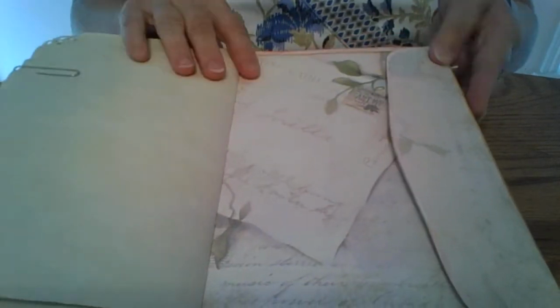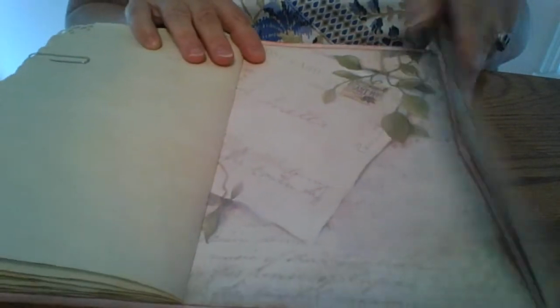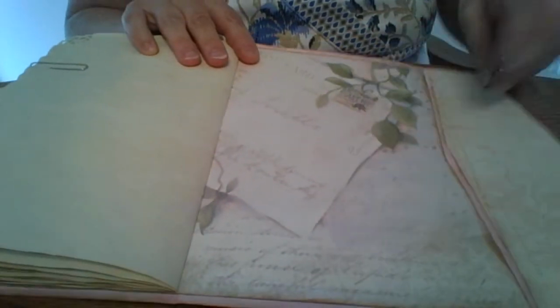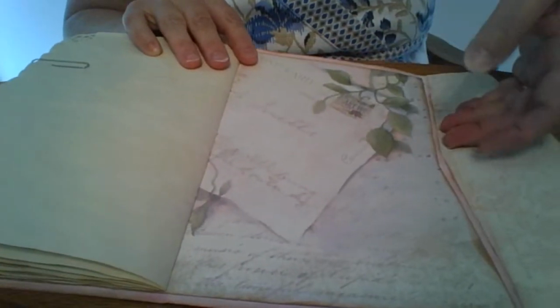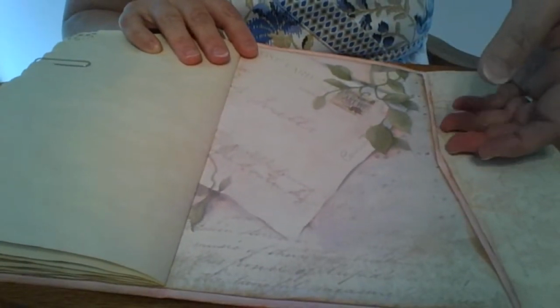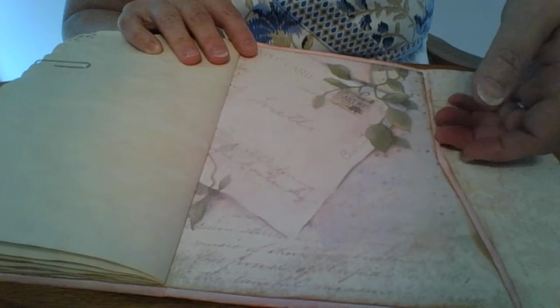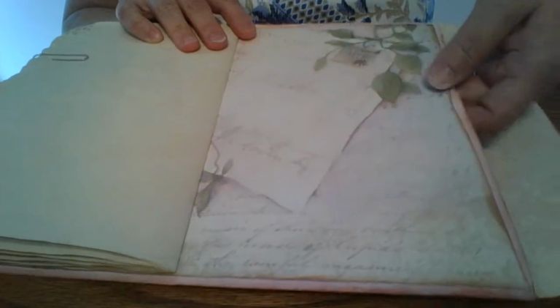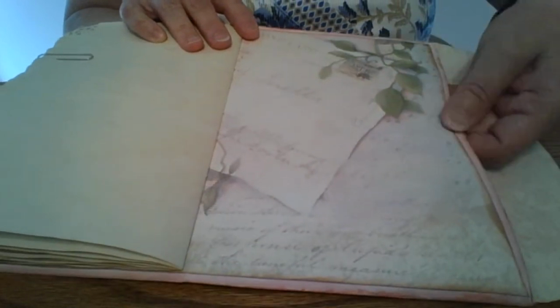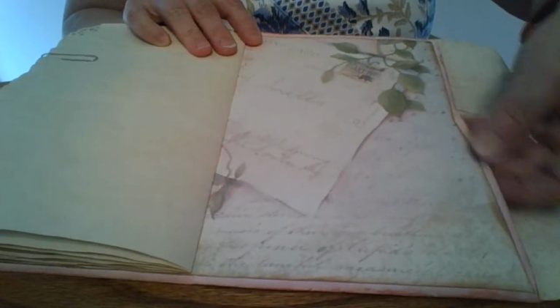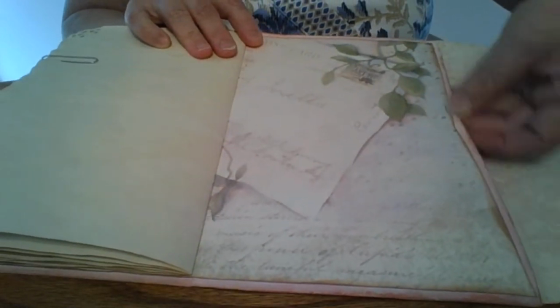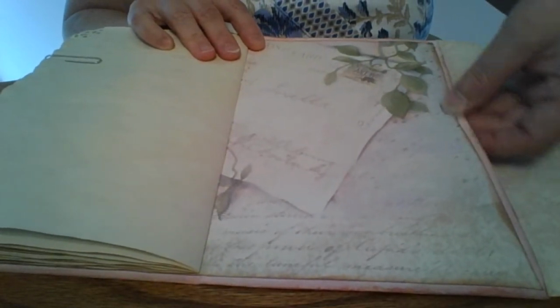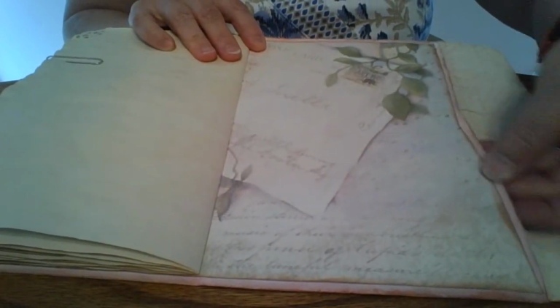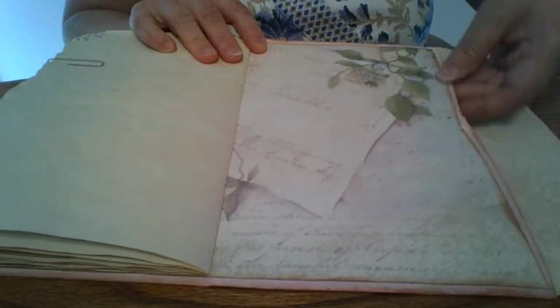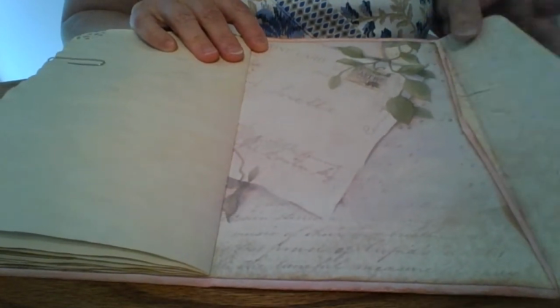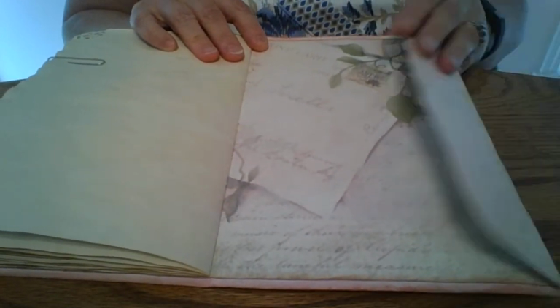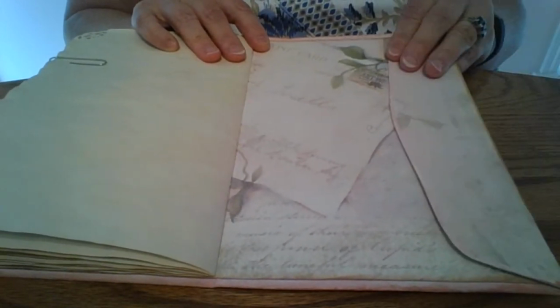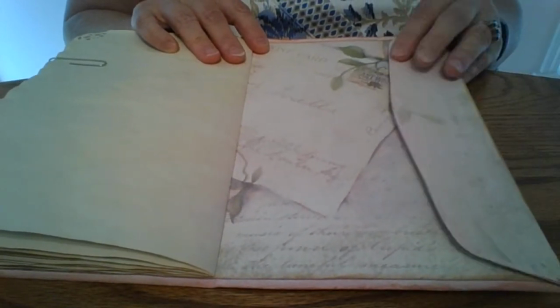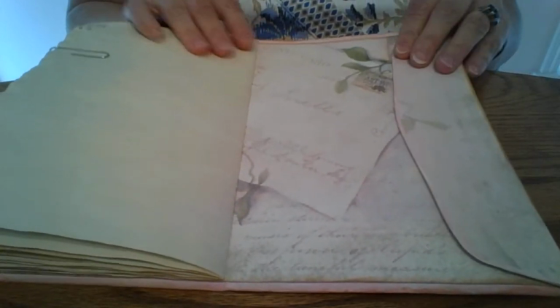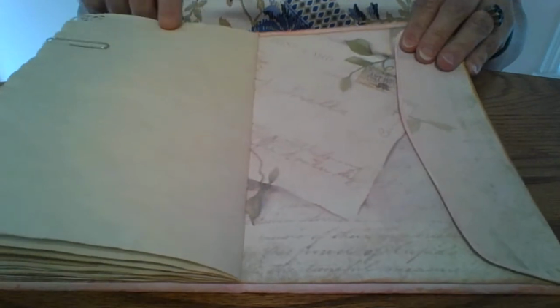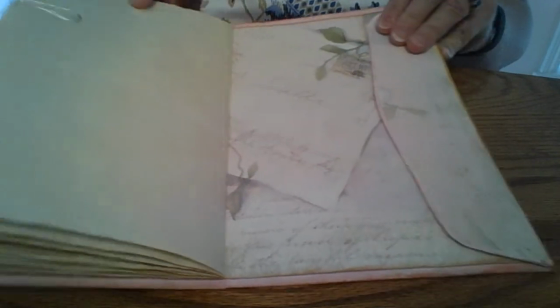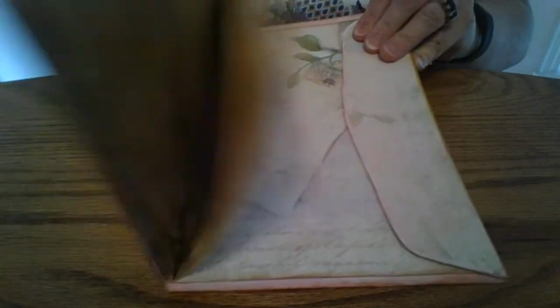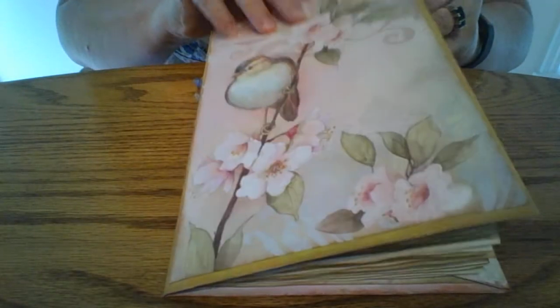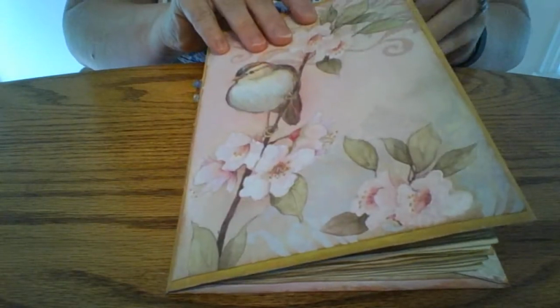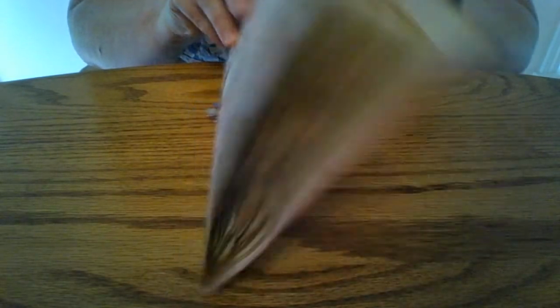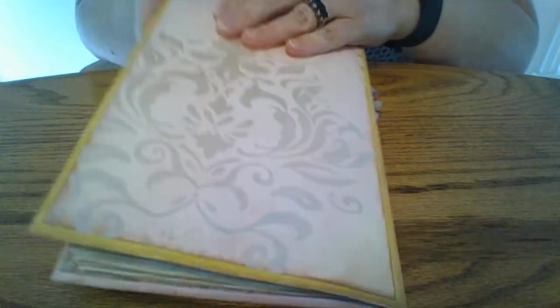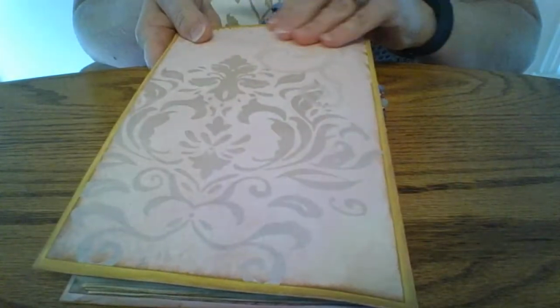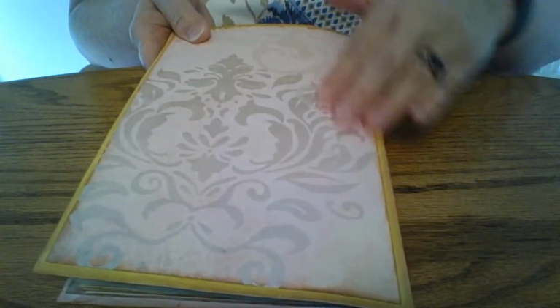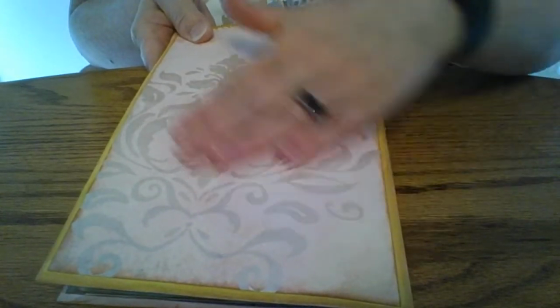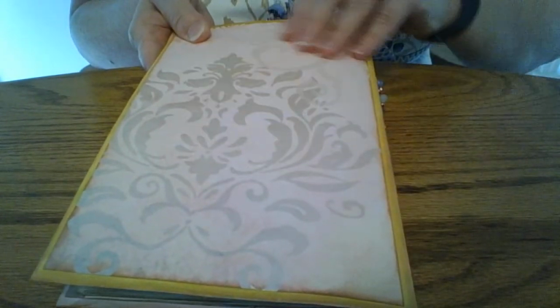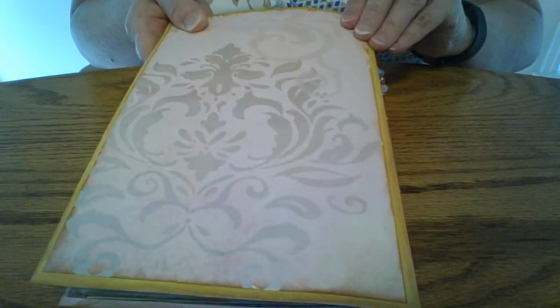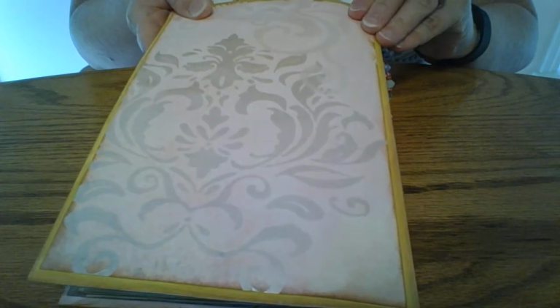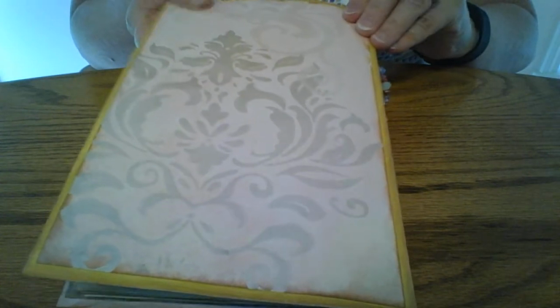And then the last page — this is probably where I'll put the letter I'll include when I mail this to her. I'll have to explain to her how this all works, because junk journaling is new to her. This is from that same paper collection on the back.